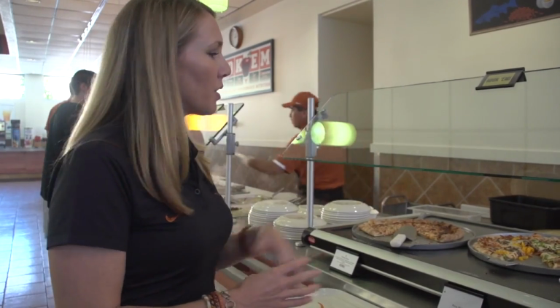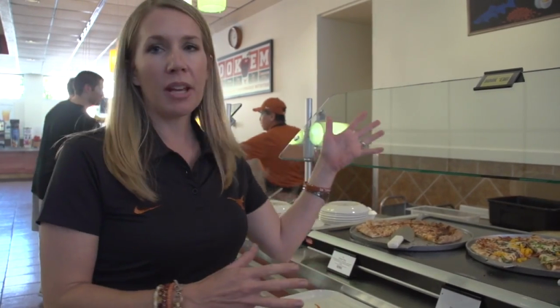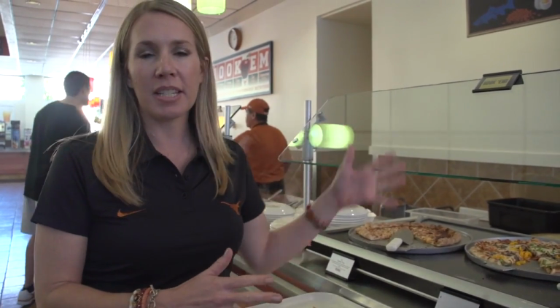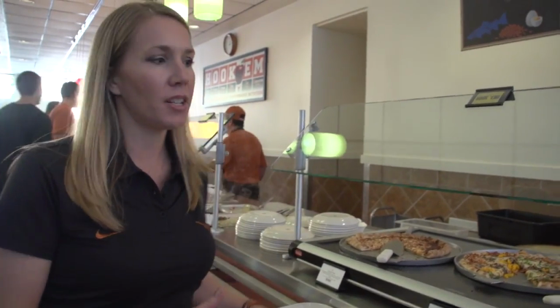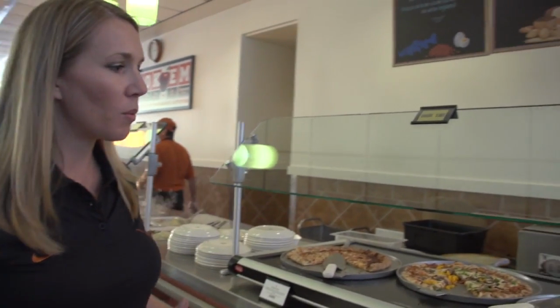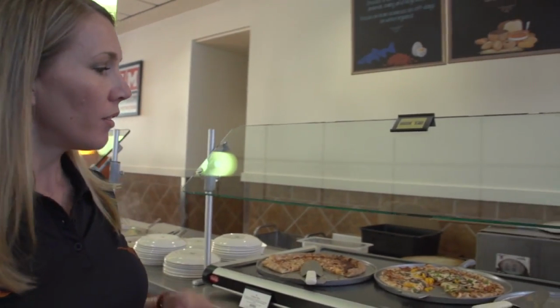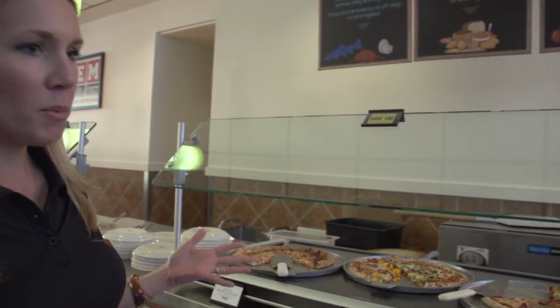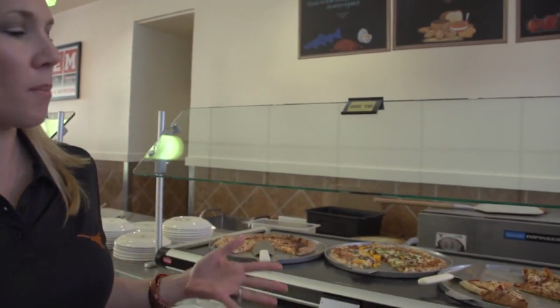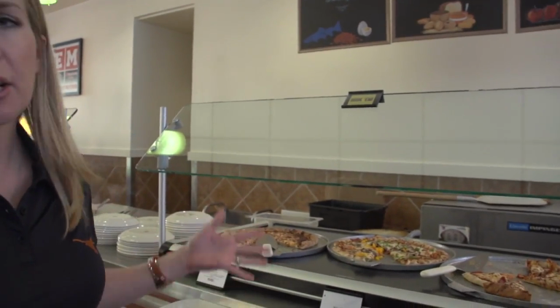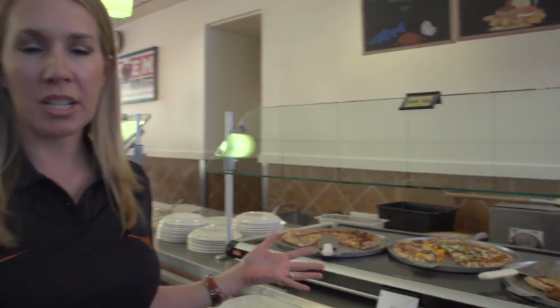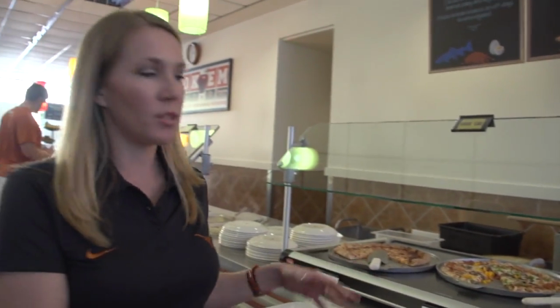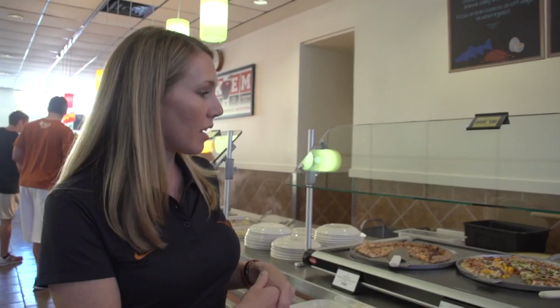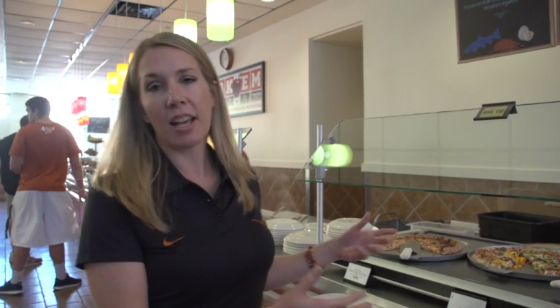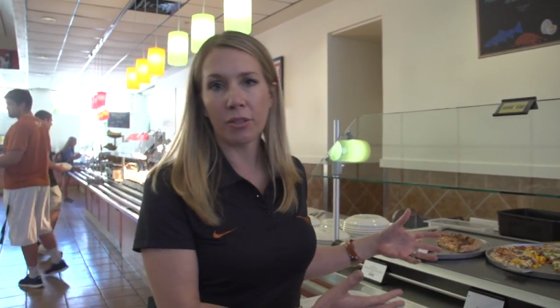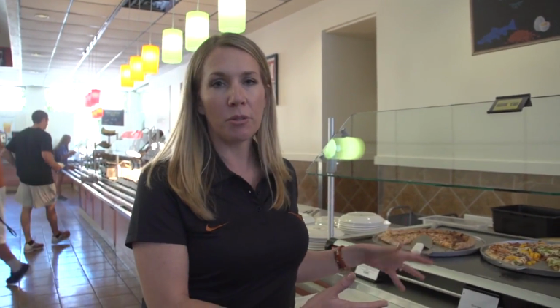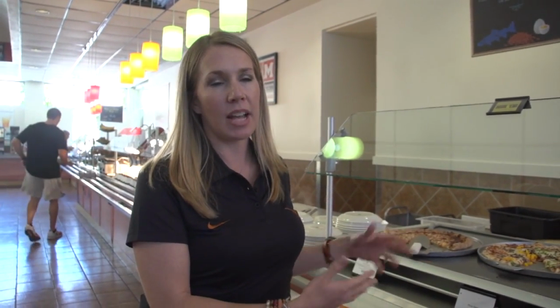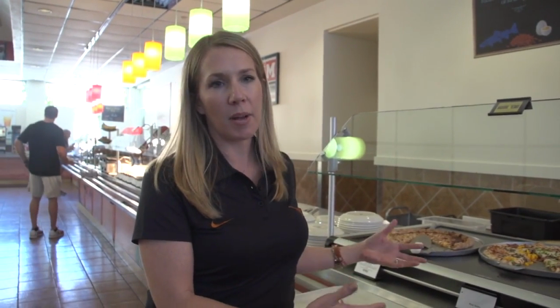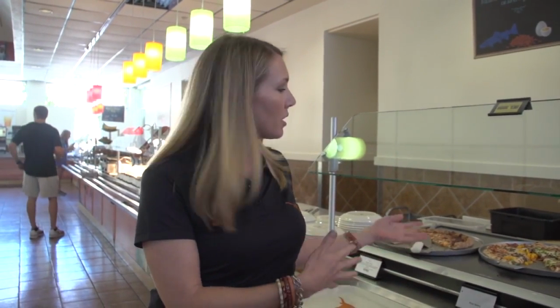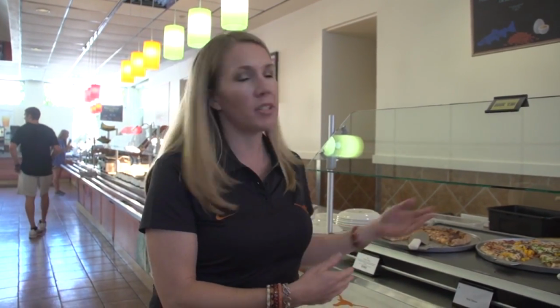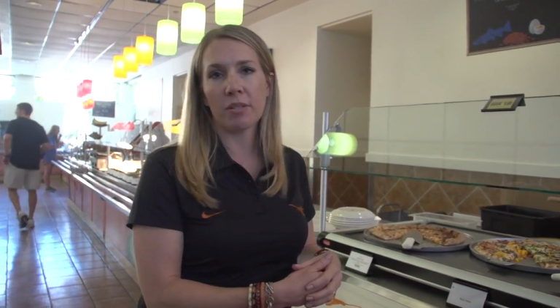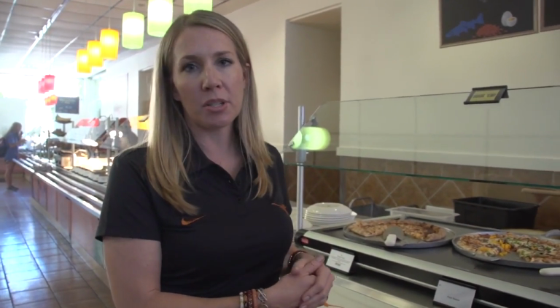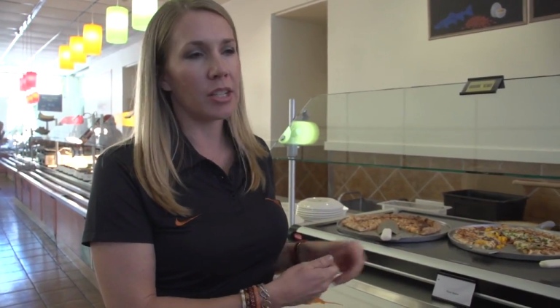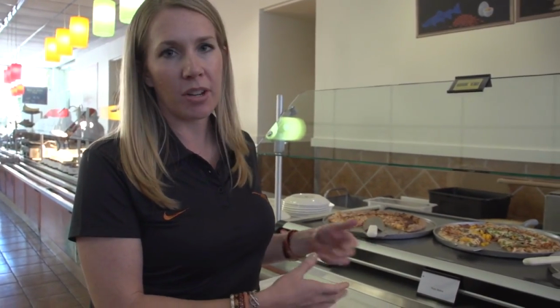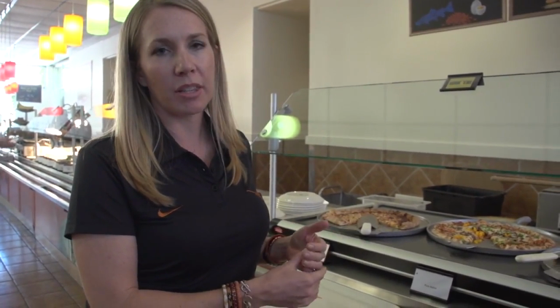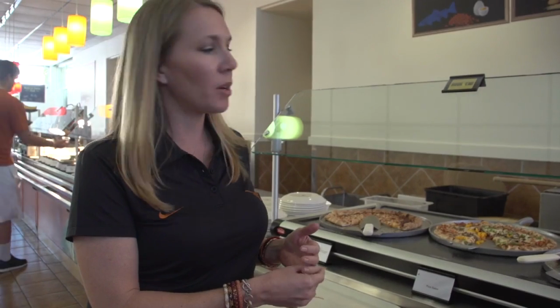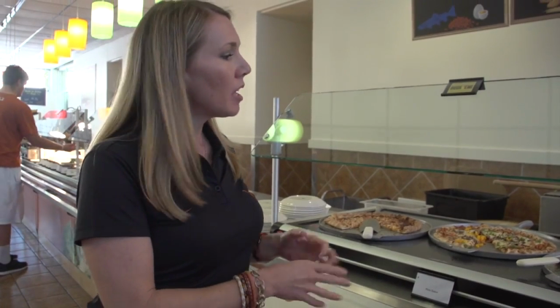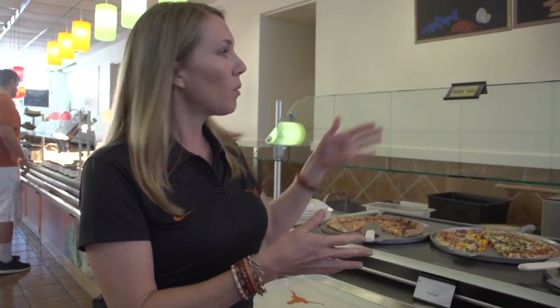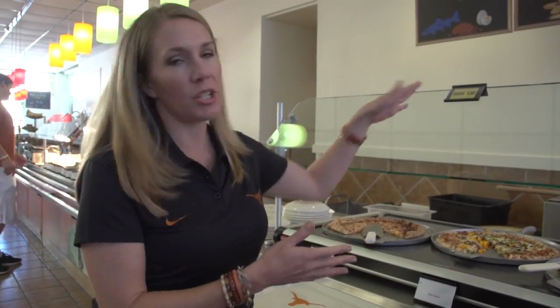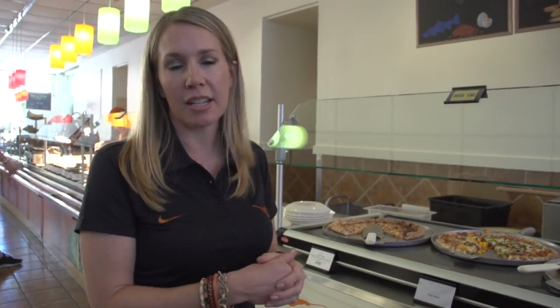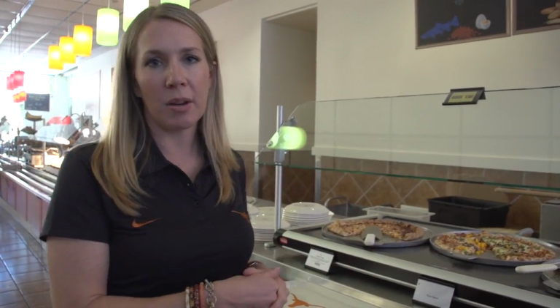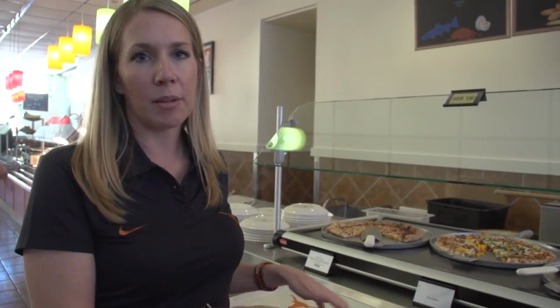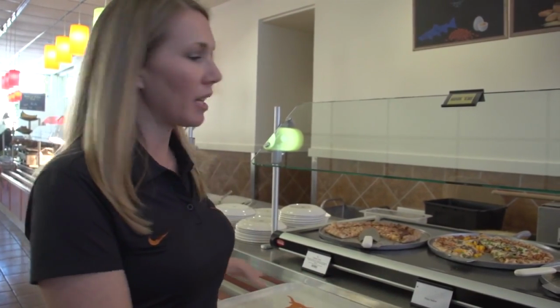First we have our pizza station here. We want to moderate your portion size of those. It does have a lot of great food groups — it has some carbohydrates, and we have some here with vegetables on it. The cheese provides you with a little bit of protein, but you've got to watch your portion size. That's why it's labeled with a yellow.